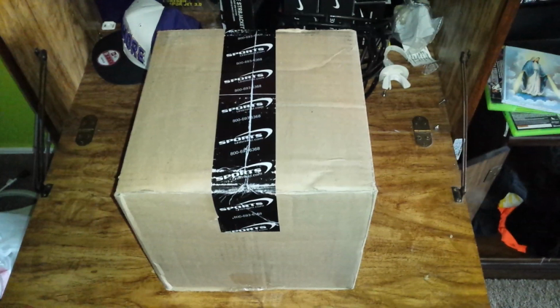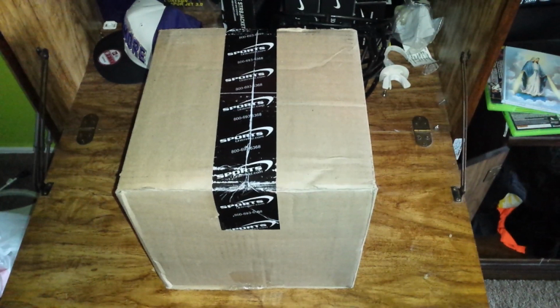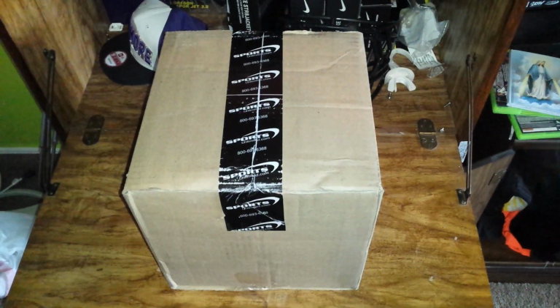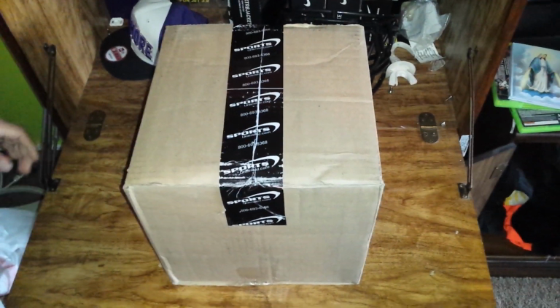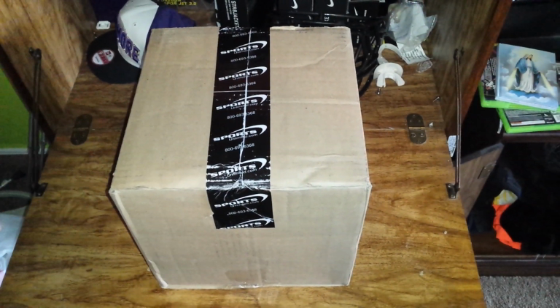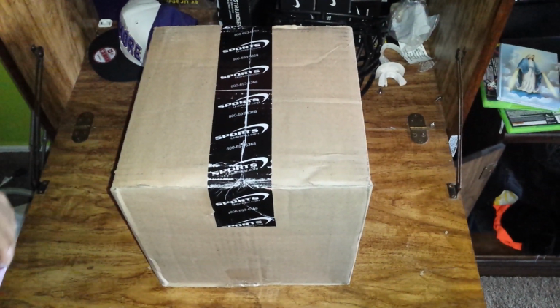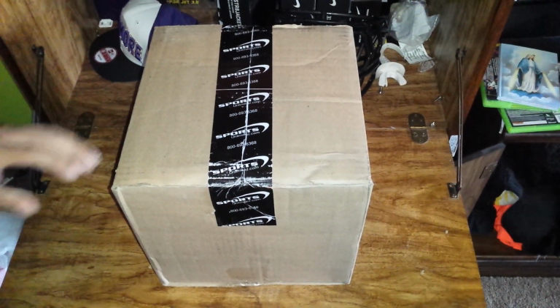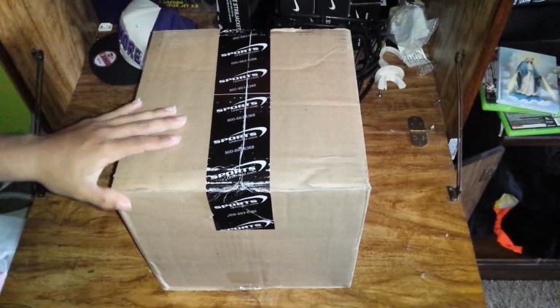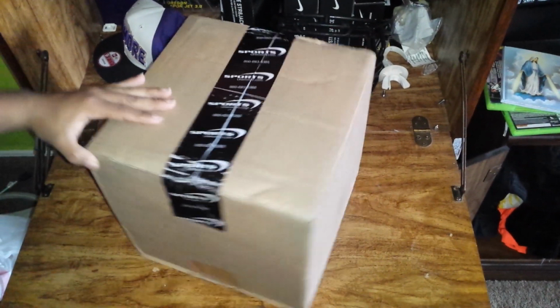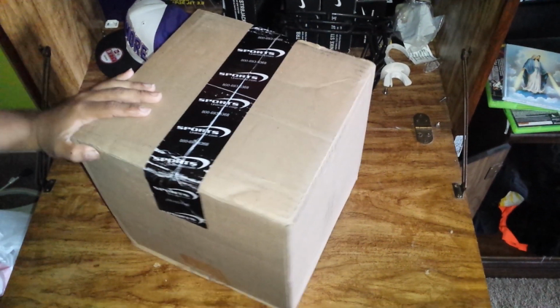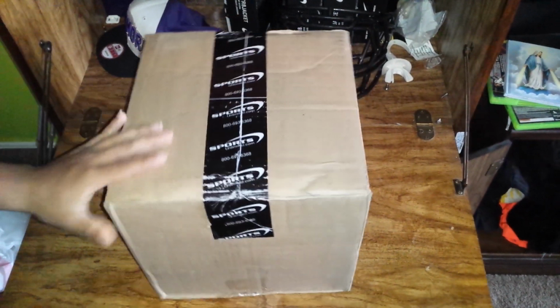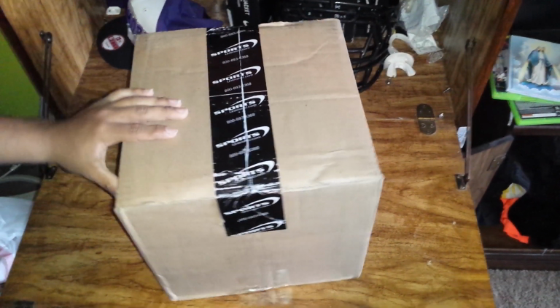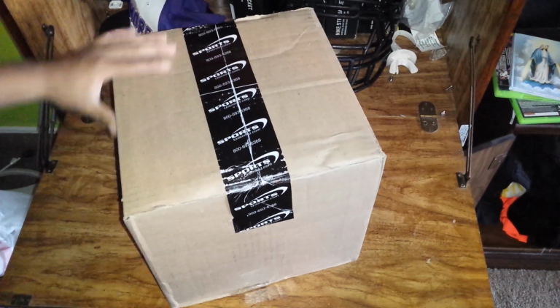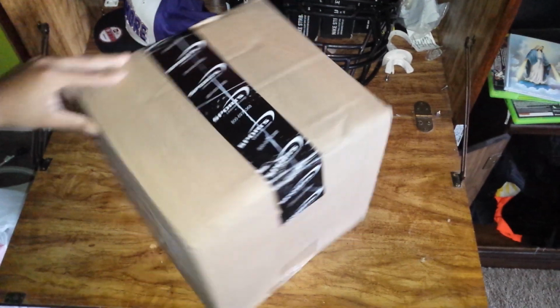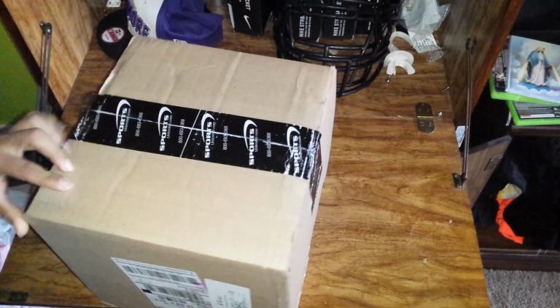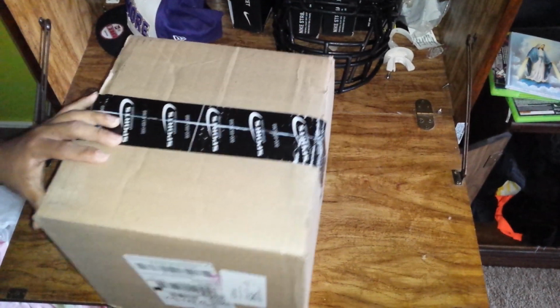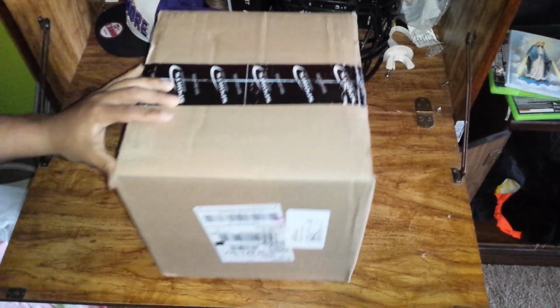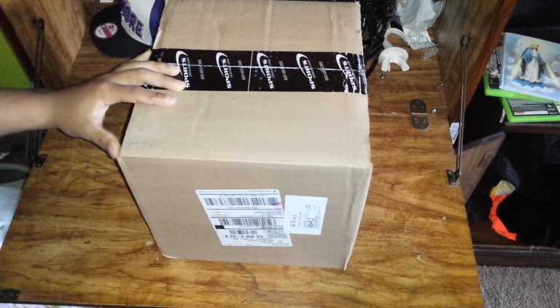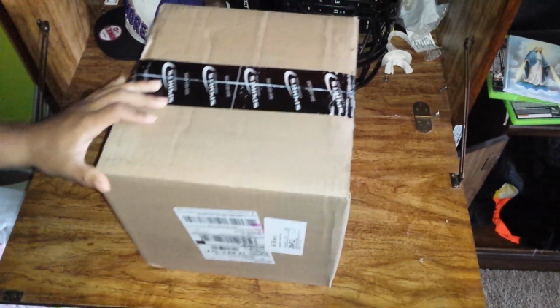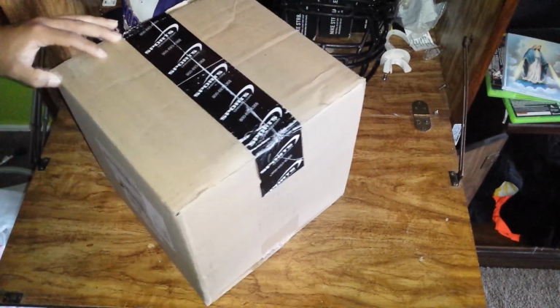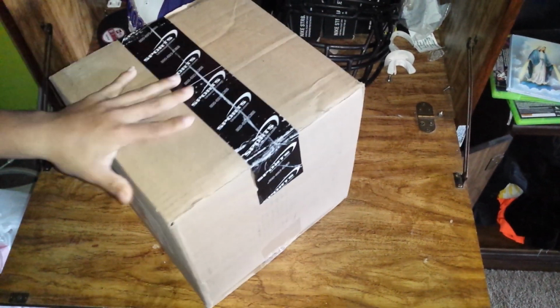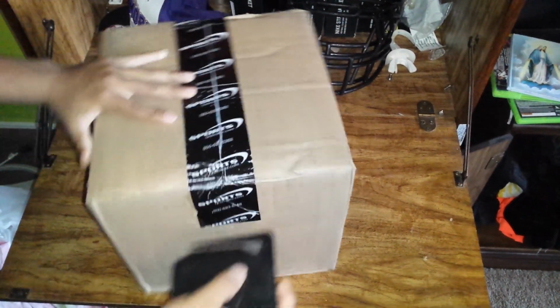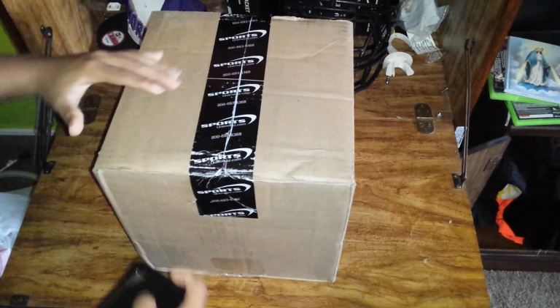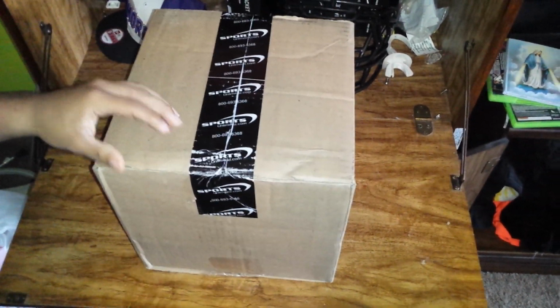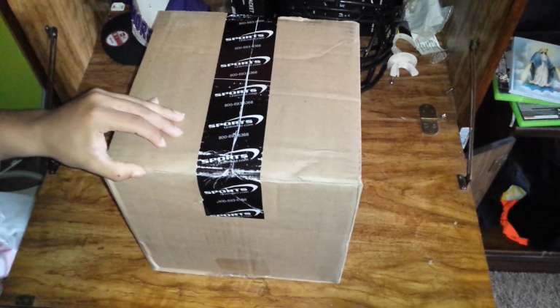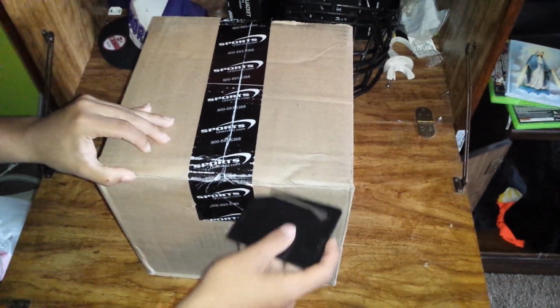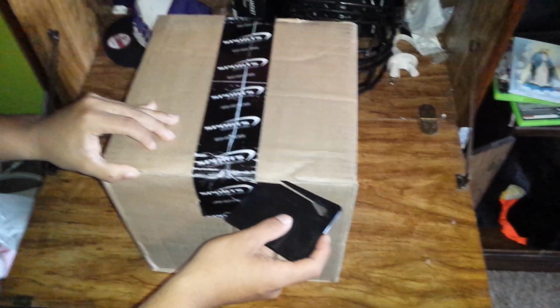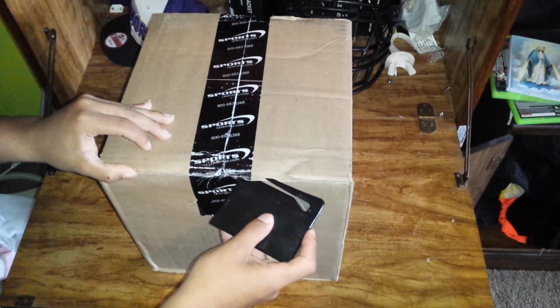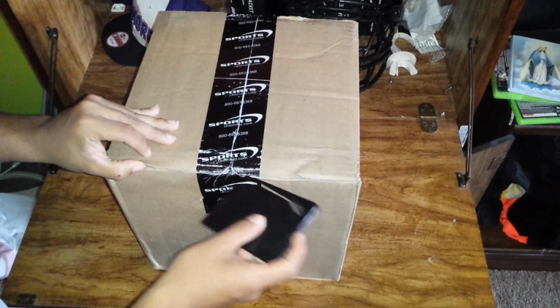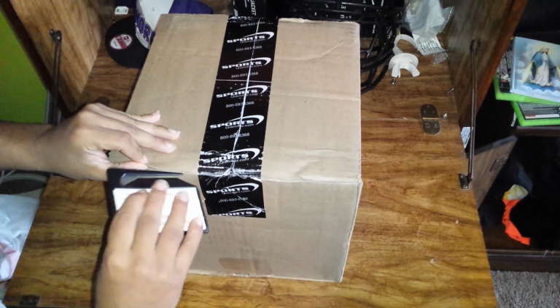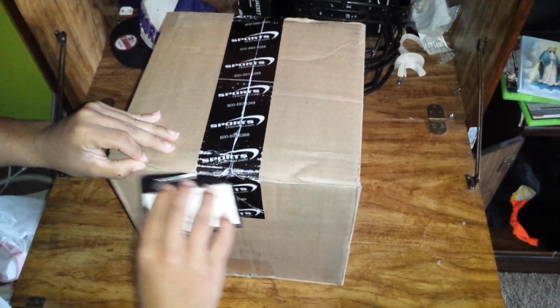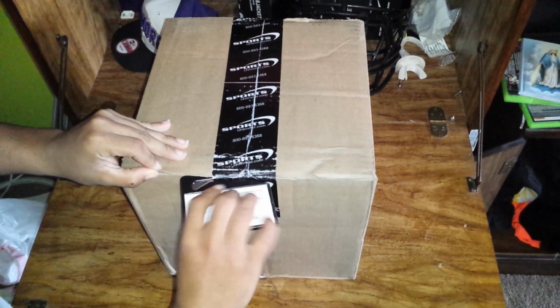Welcome back guys to another video of Everything Football 52. Today I just got a package in, a little brother's helmet that I just ordered off Sports Unlimited, so I'm just going to quickly unbox it.